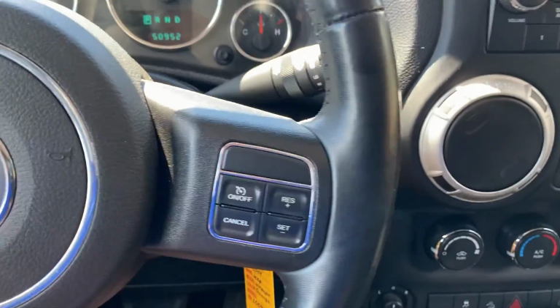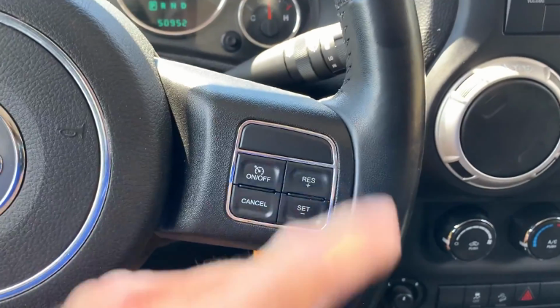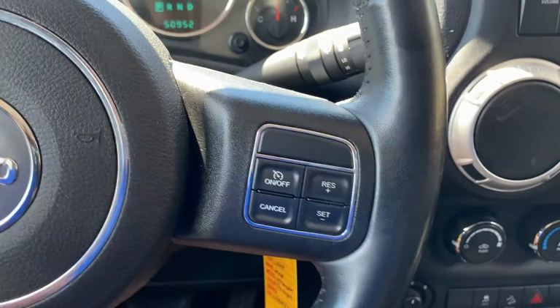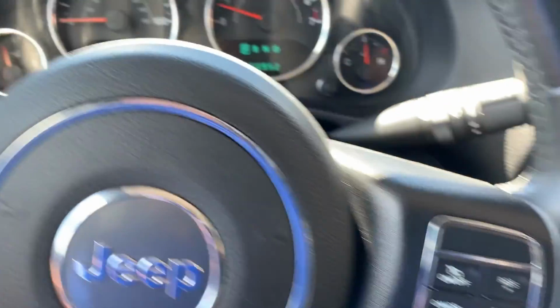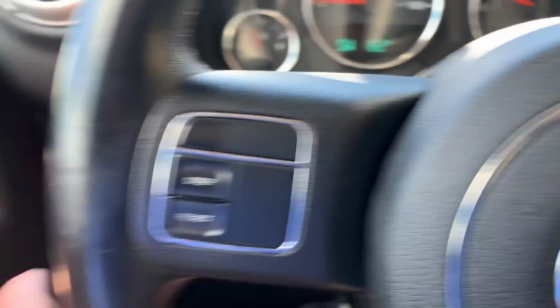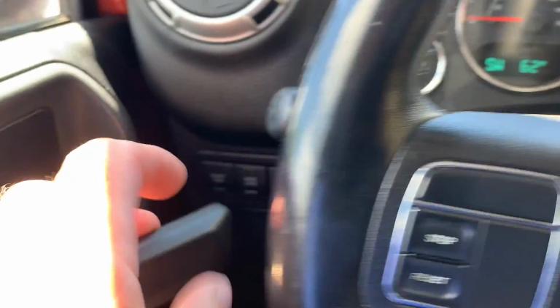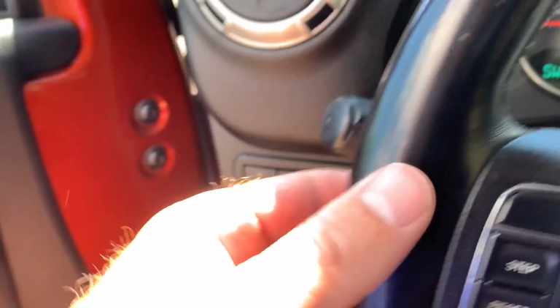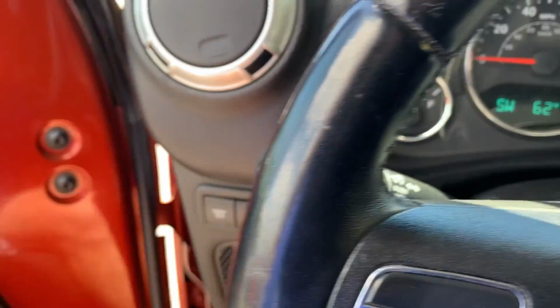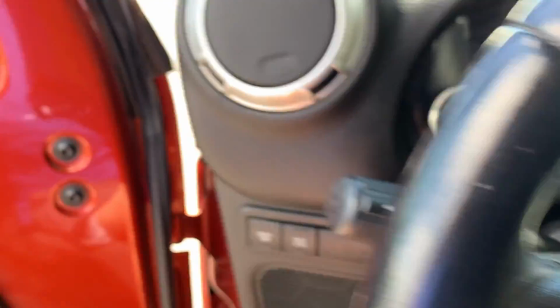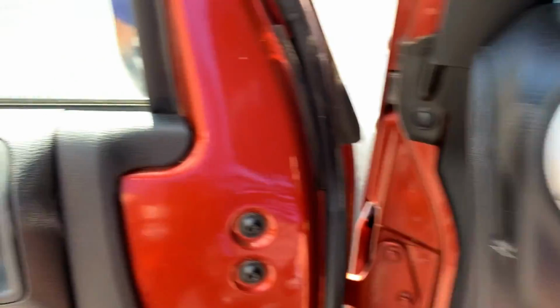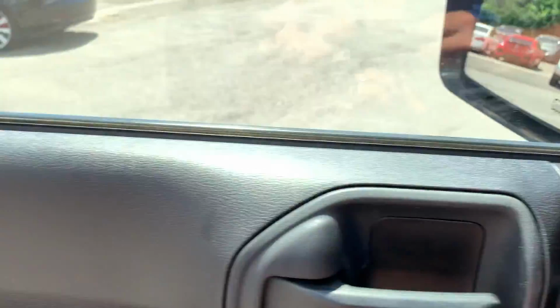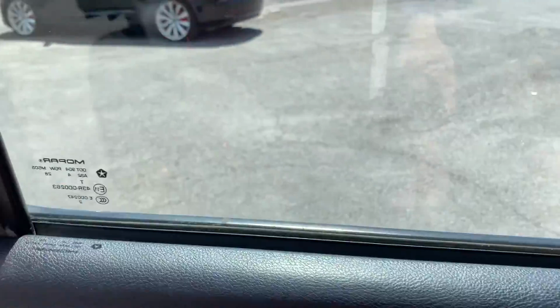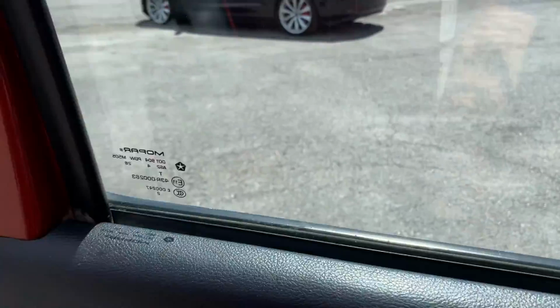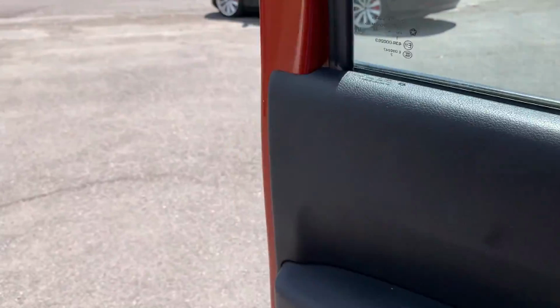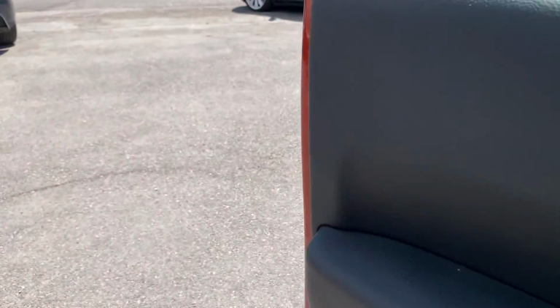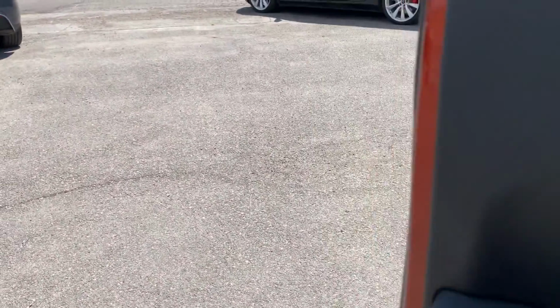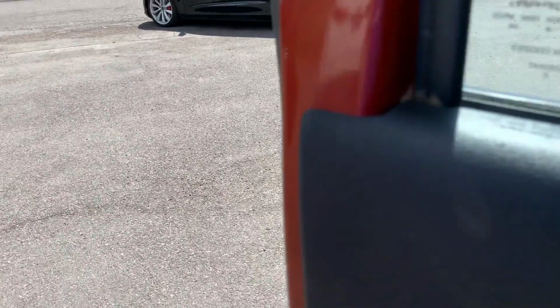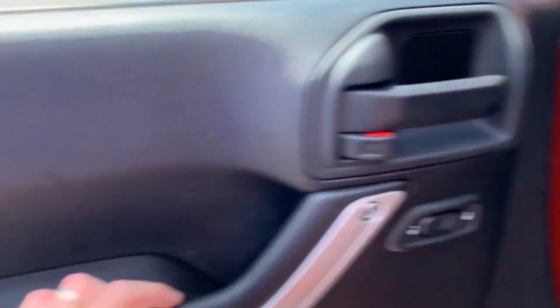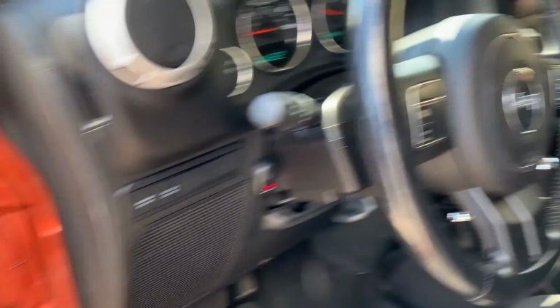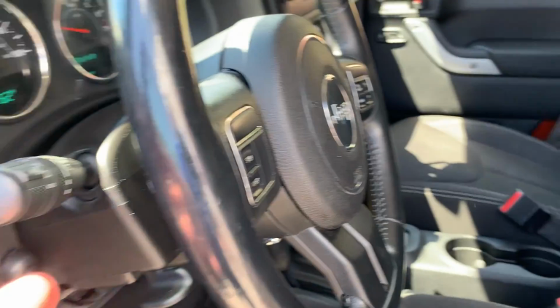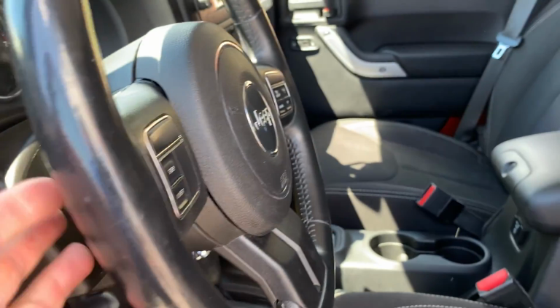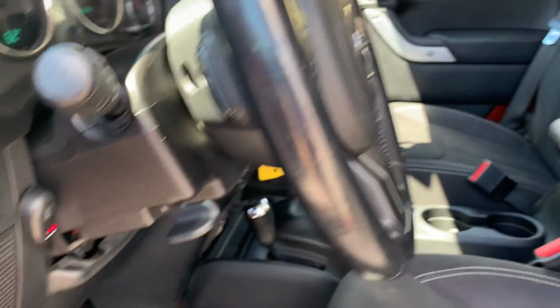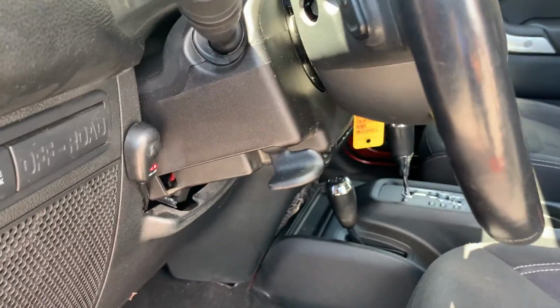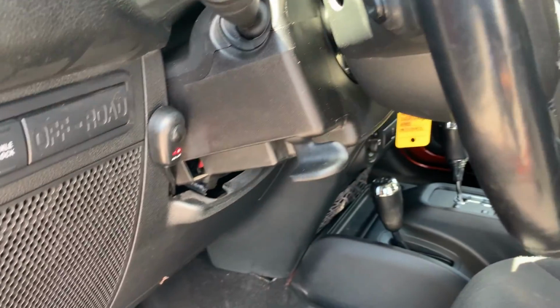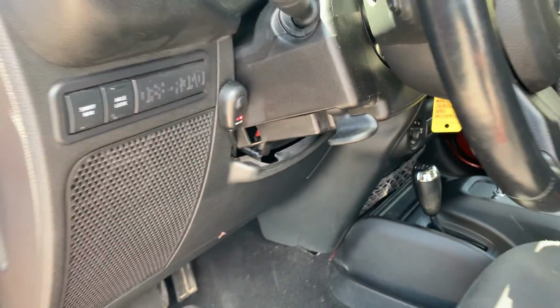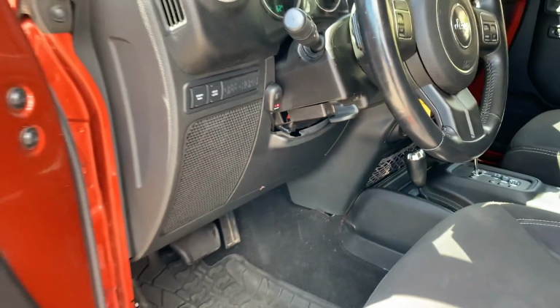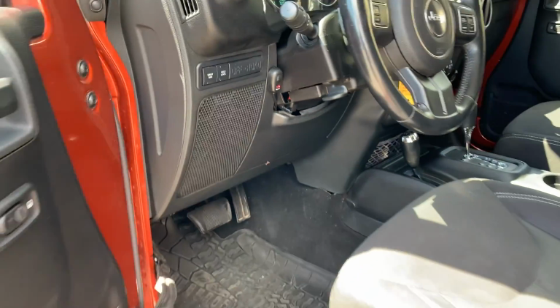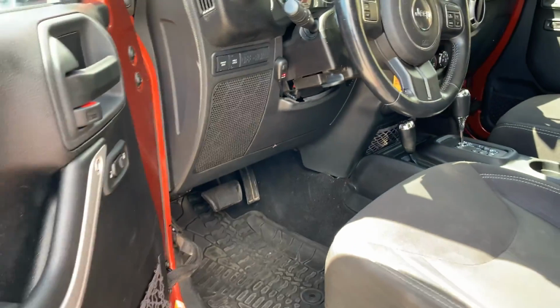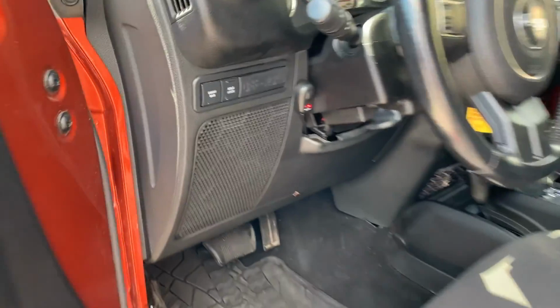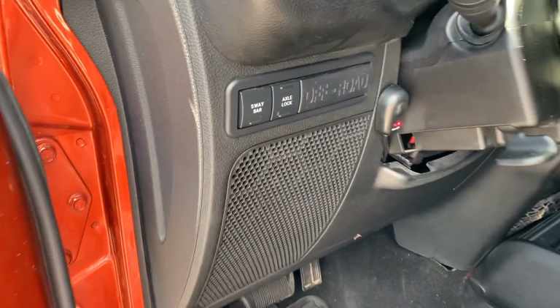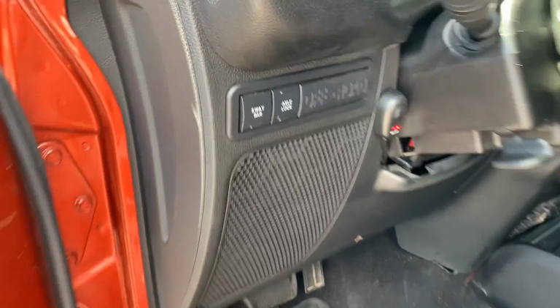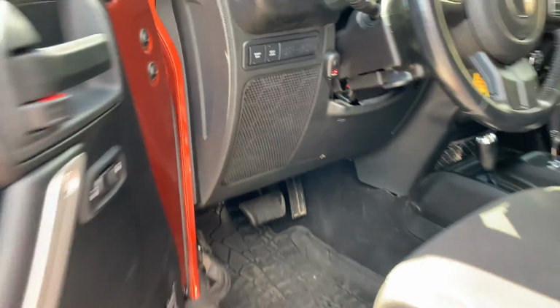You also have cruise control, and you can control the stereo from the other side of the steering wheel right here. And there's your sway bar and axle lock.